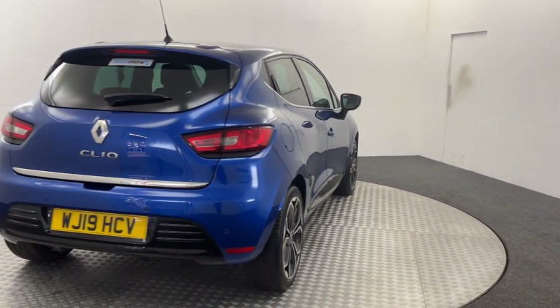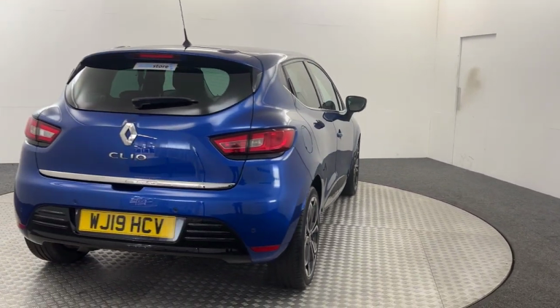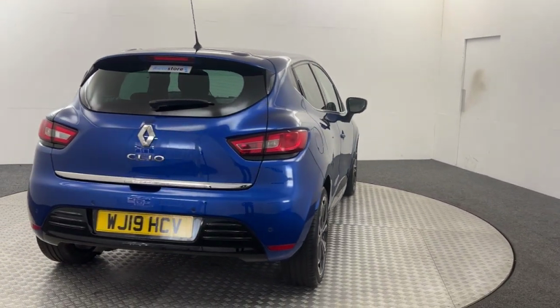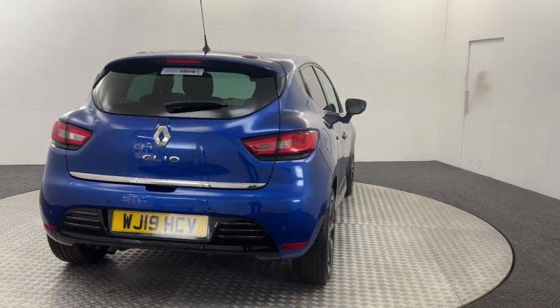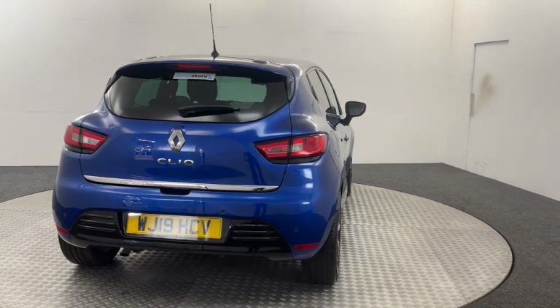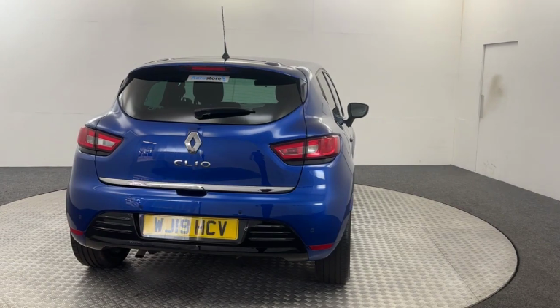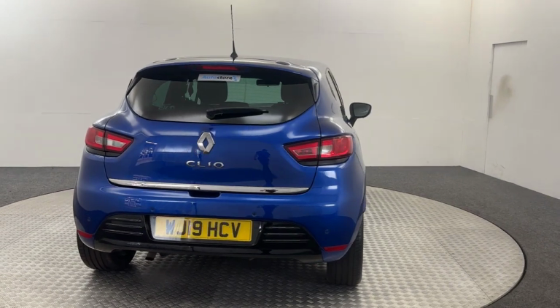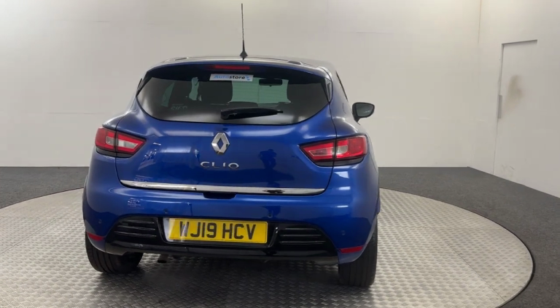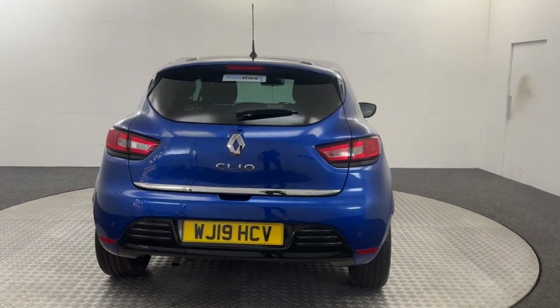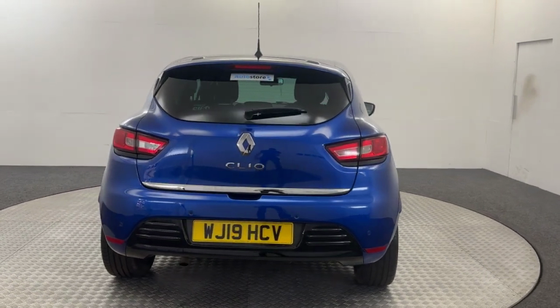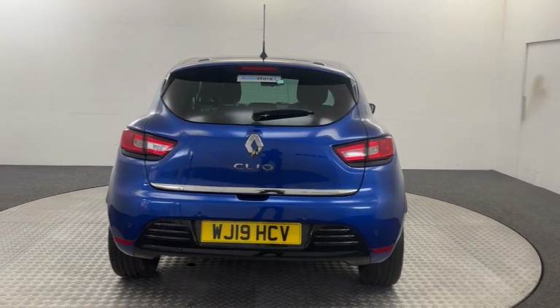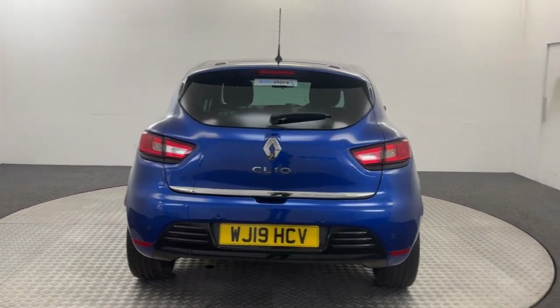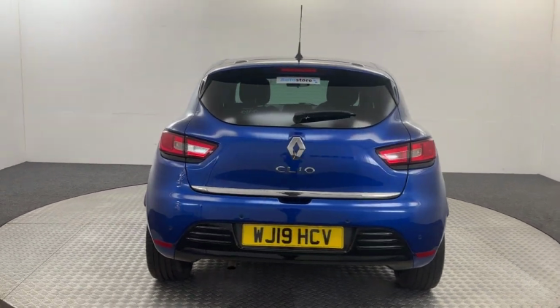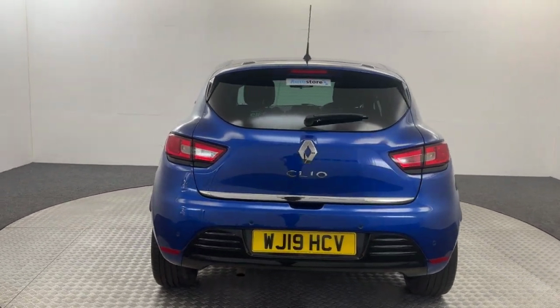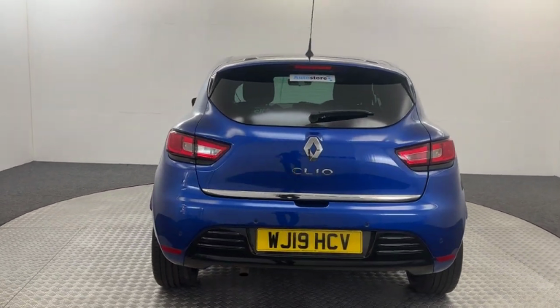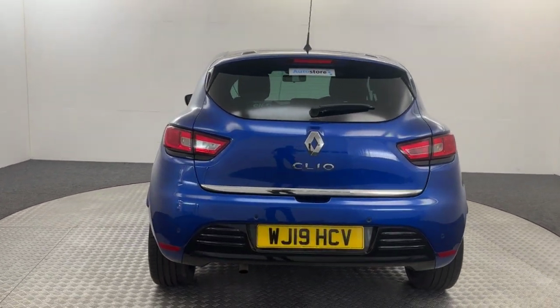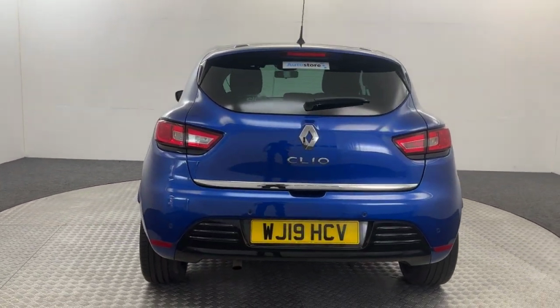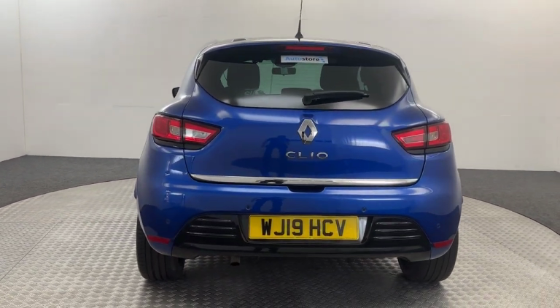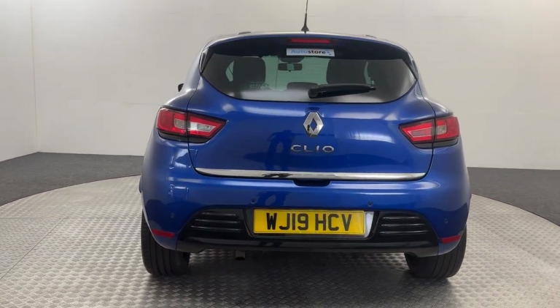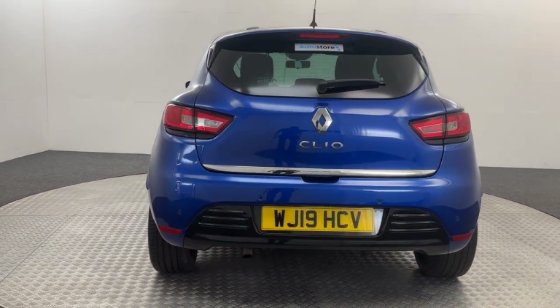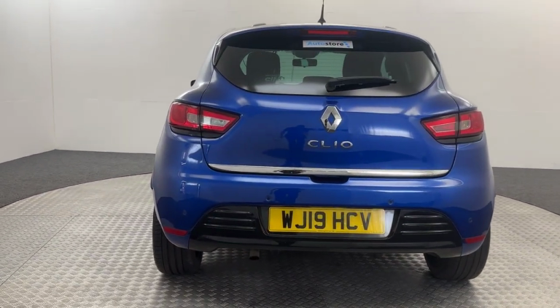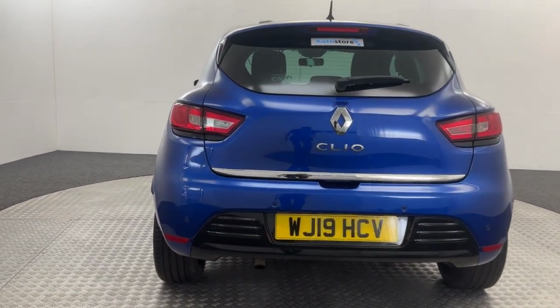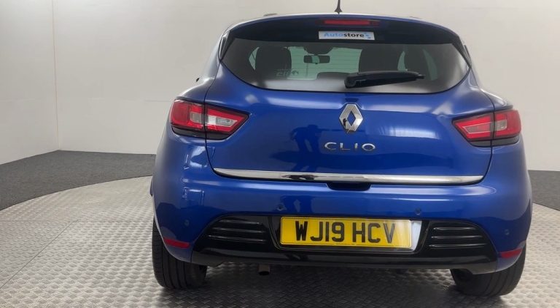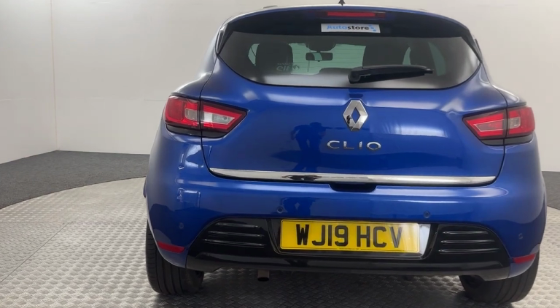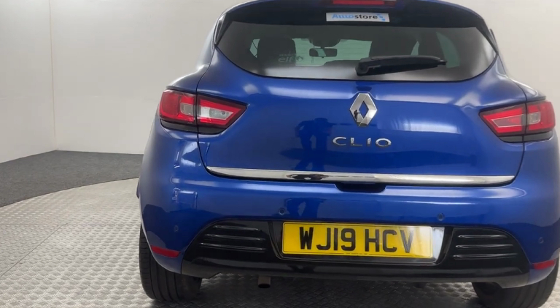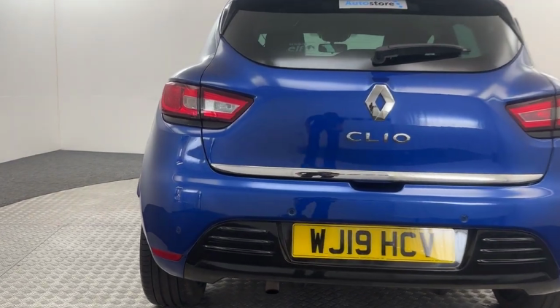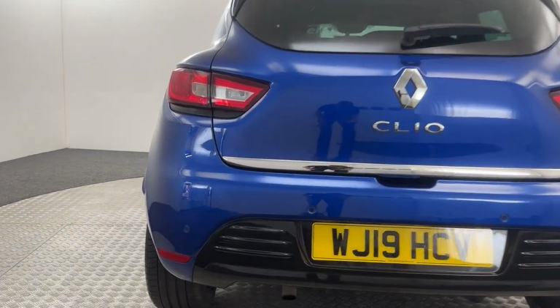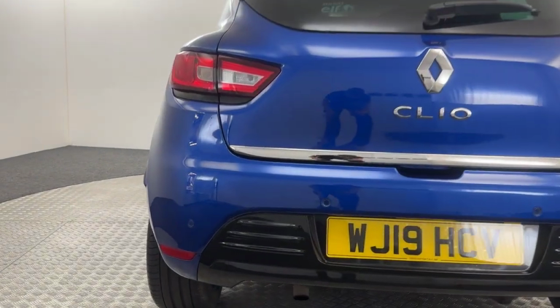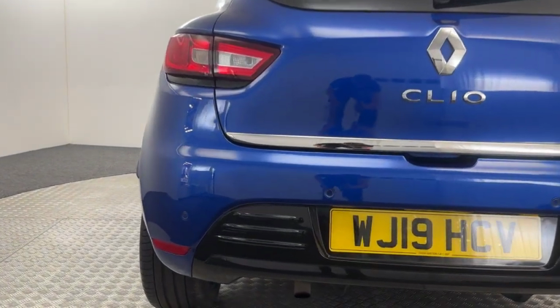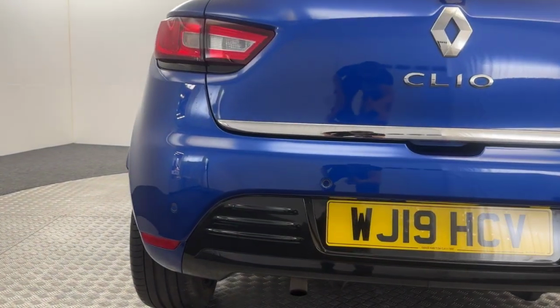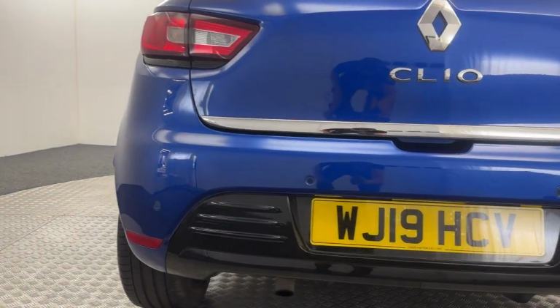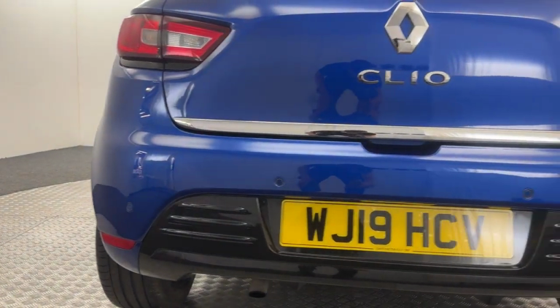Working your way around to the back here, you will see it is a Clio, also with this lovely chrome accent around the boot. And just below that are where your parking sensors are located.